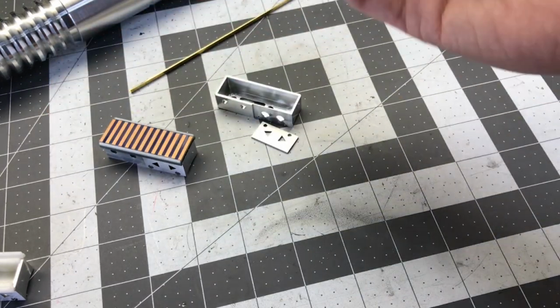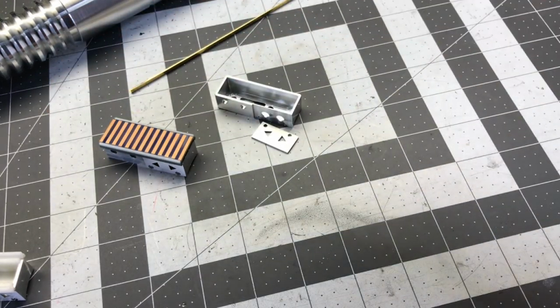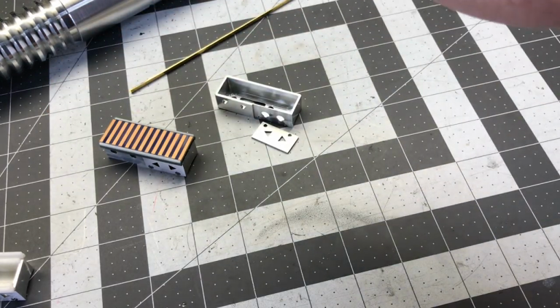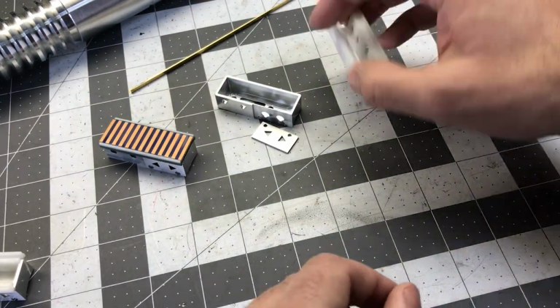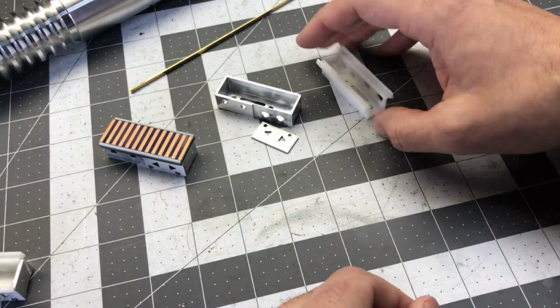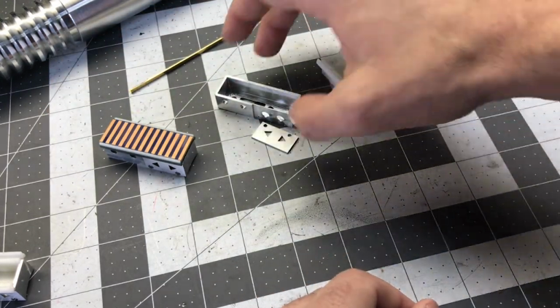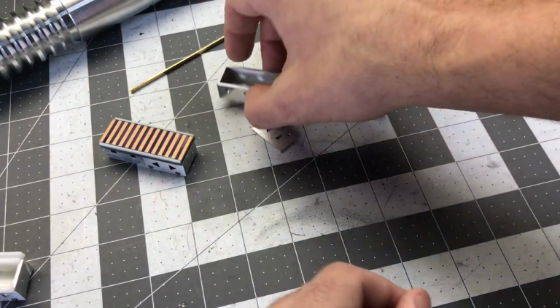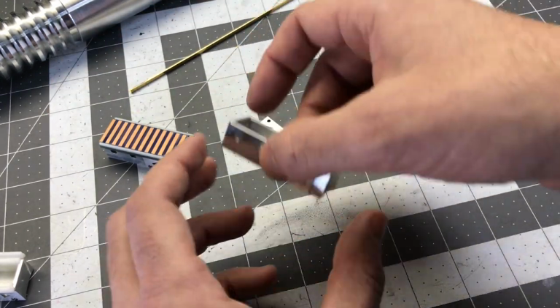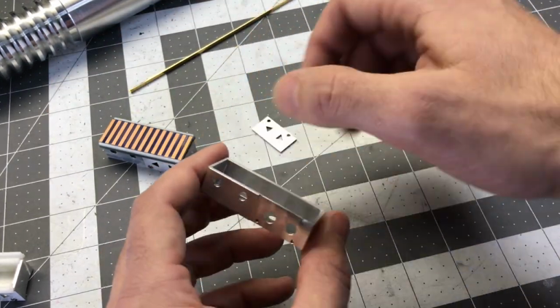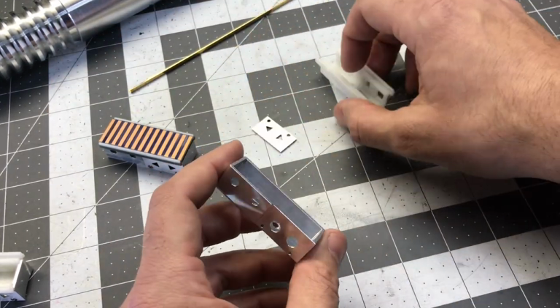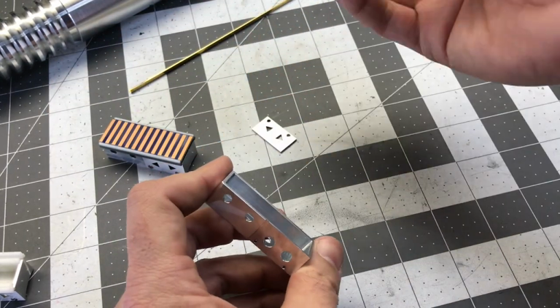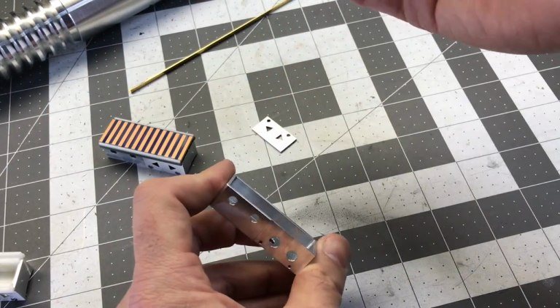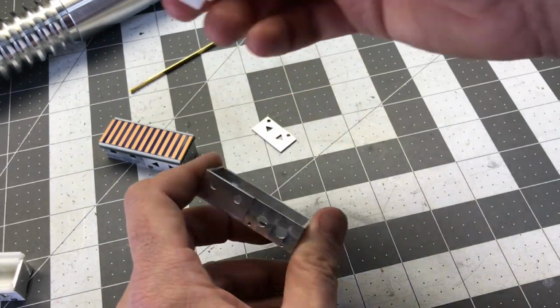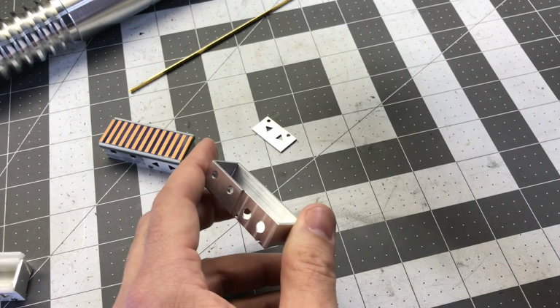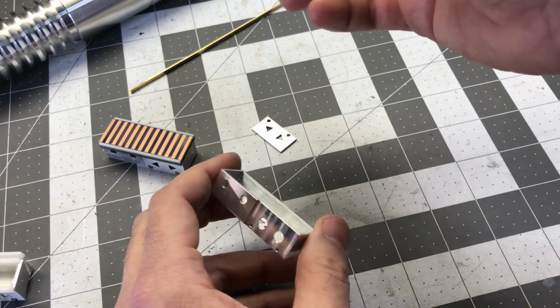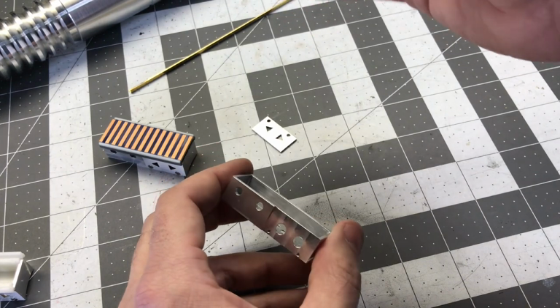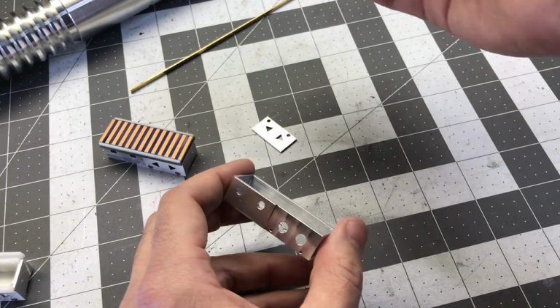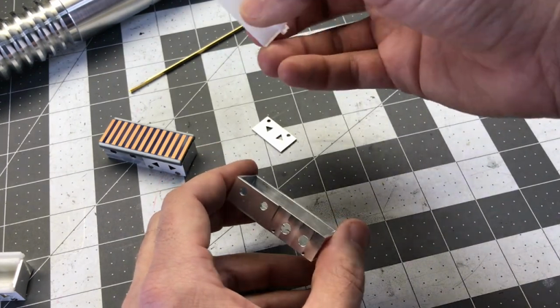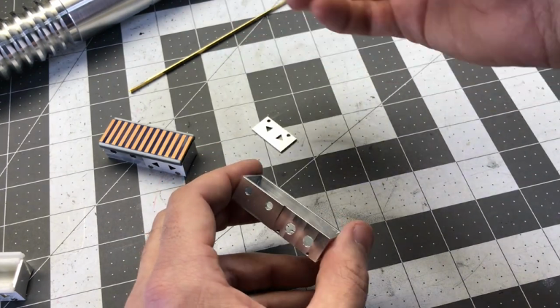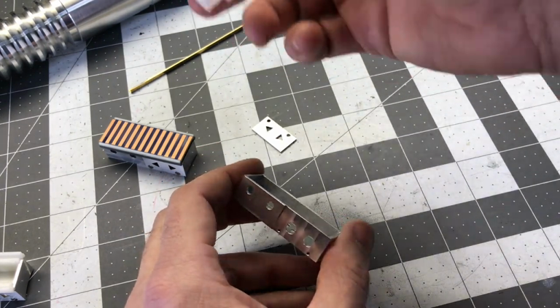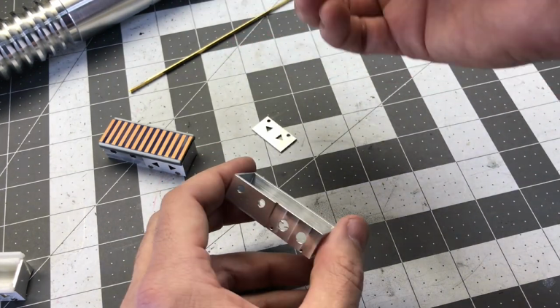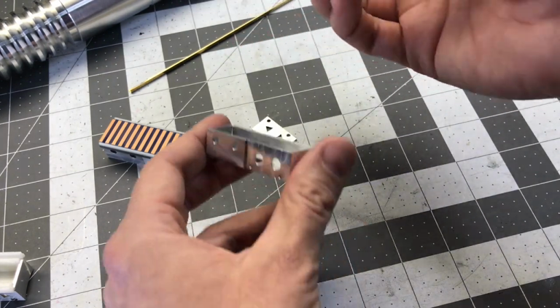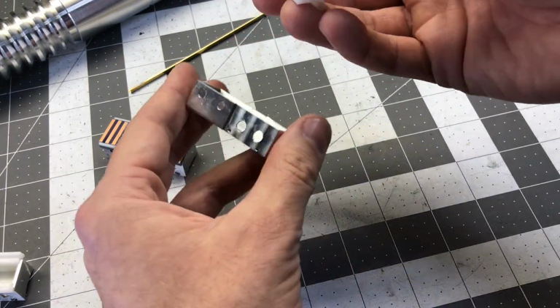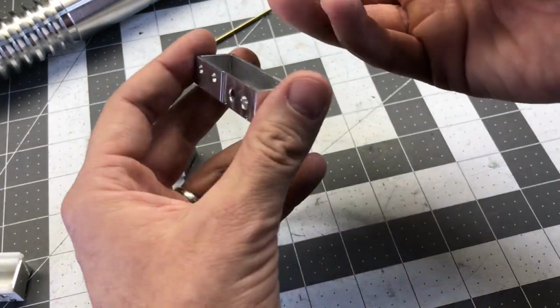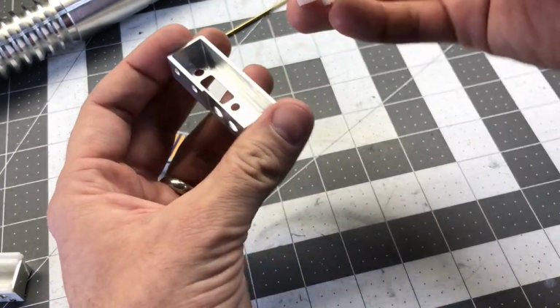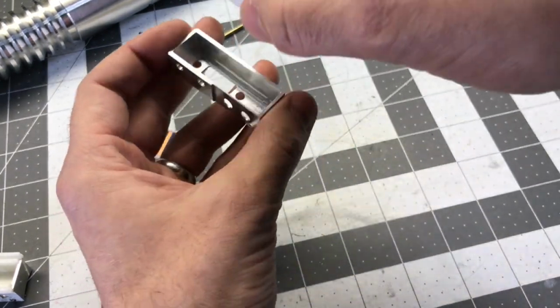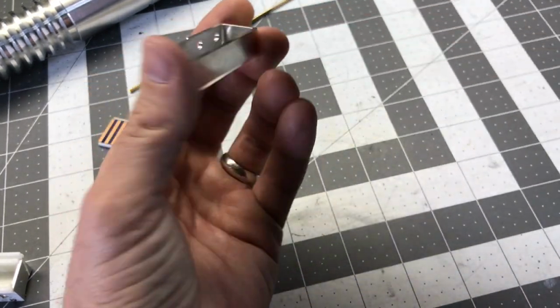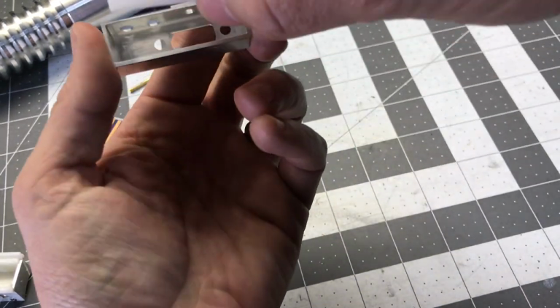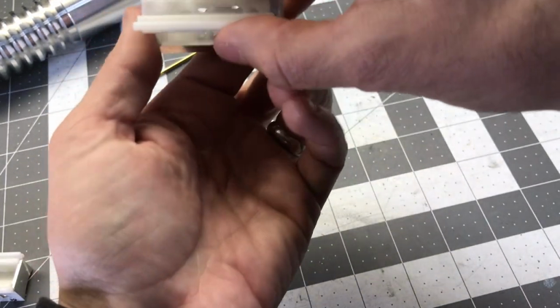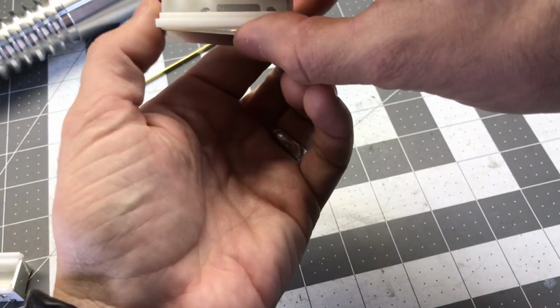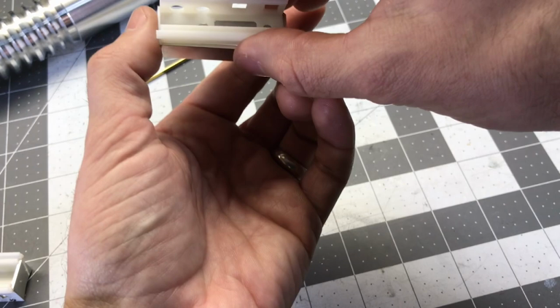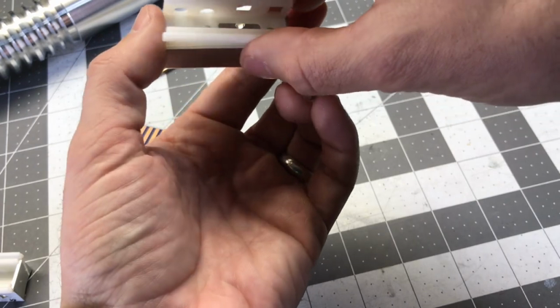This insert is meant to replicate the construction with ABS and styrene that happened in the original prop, which I think is a genius idea.